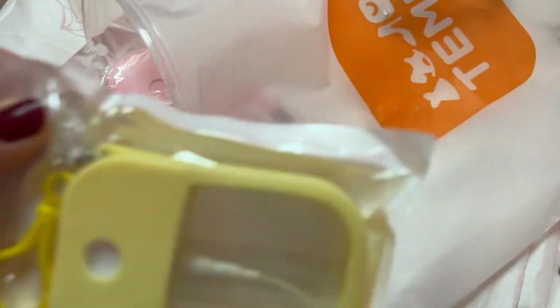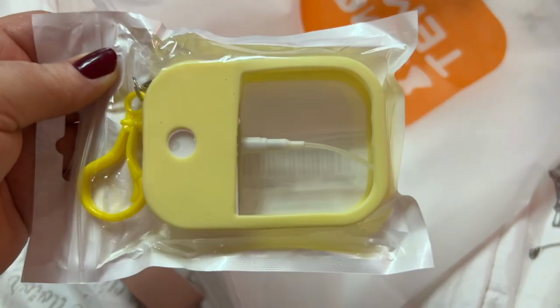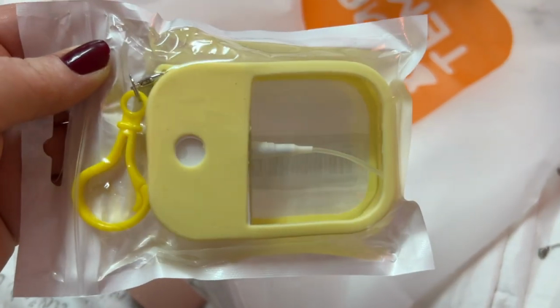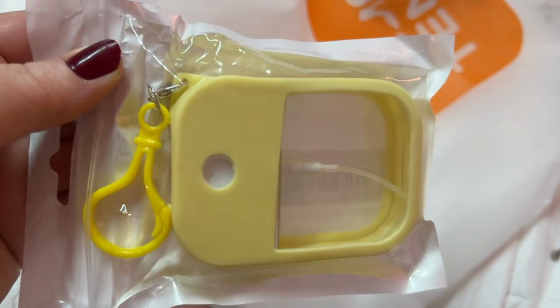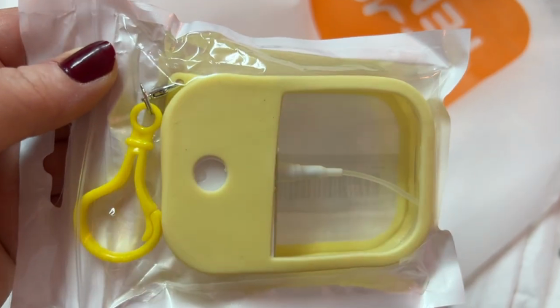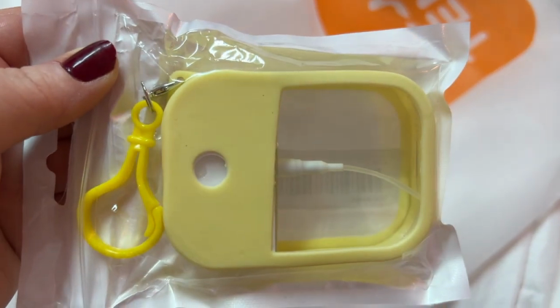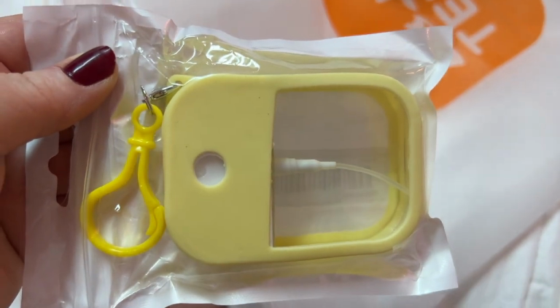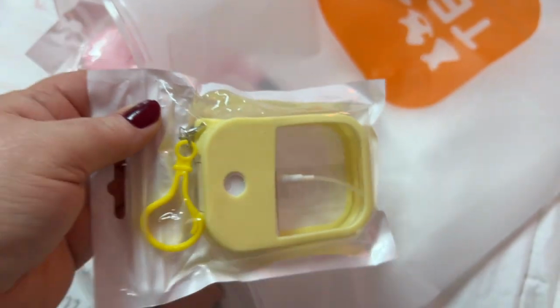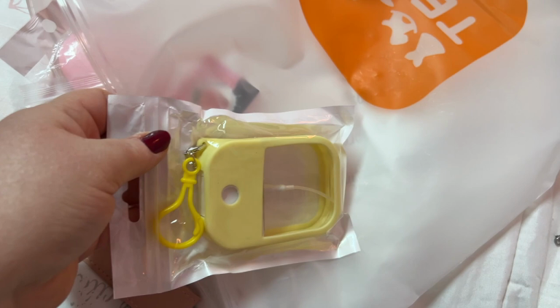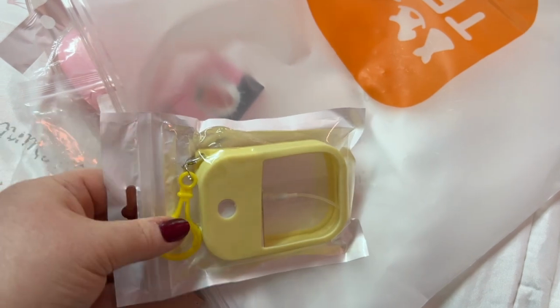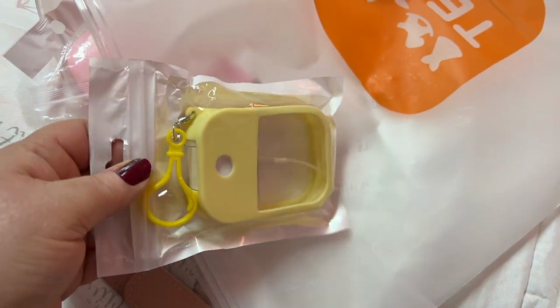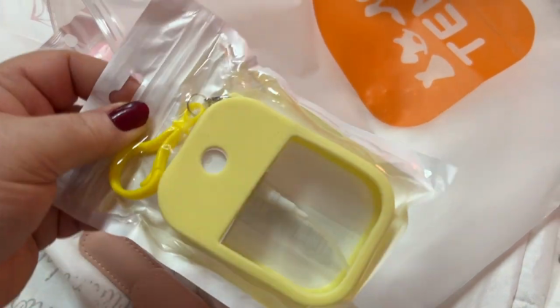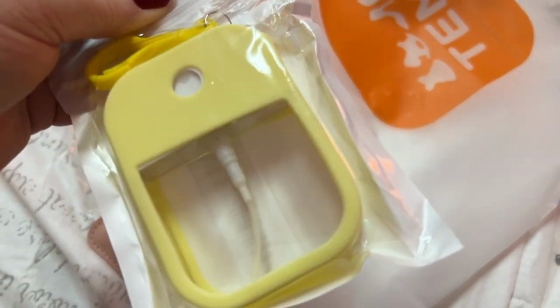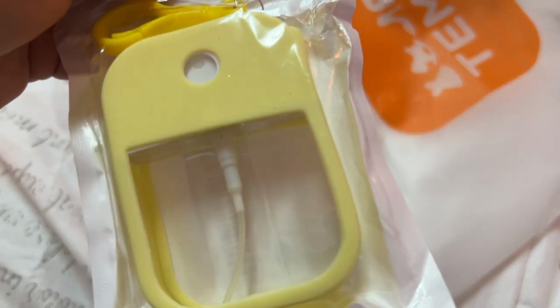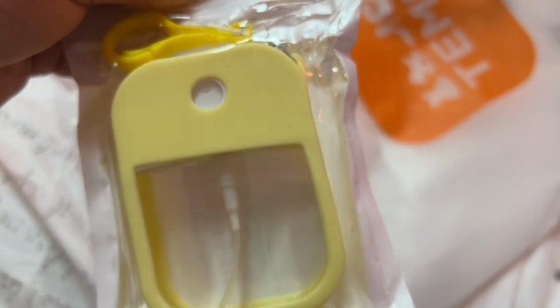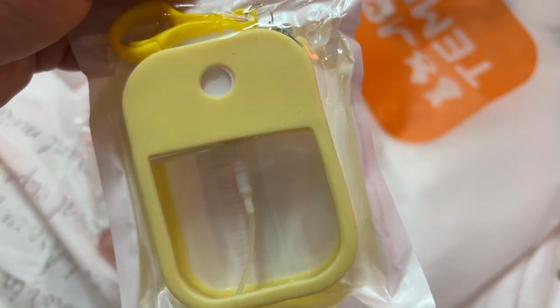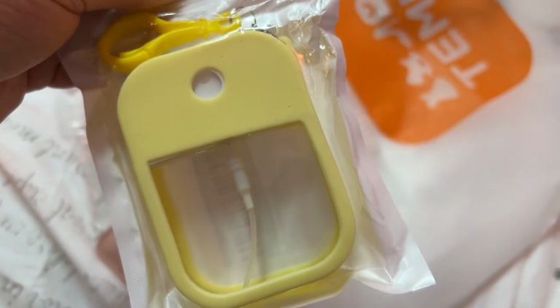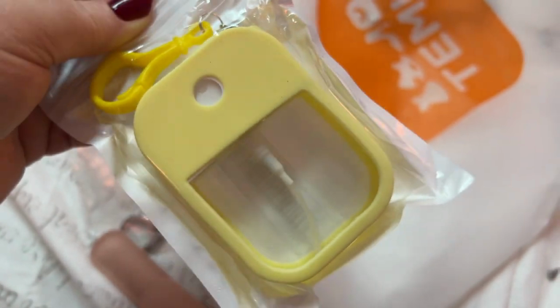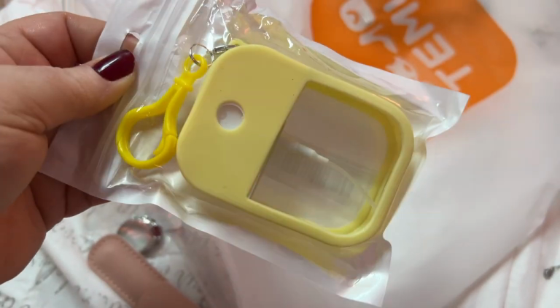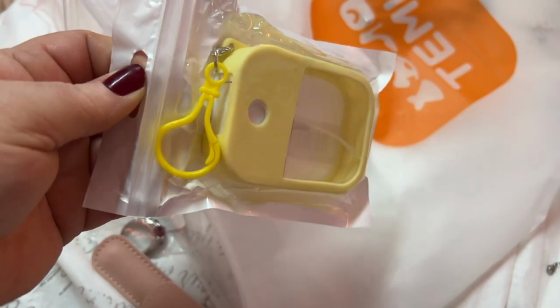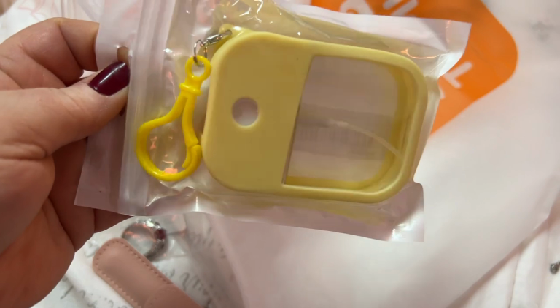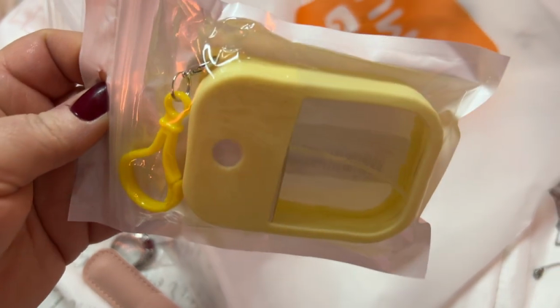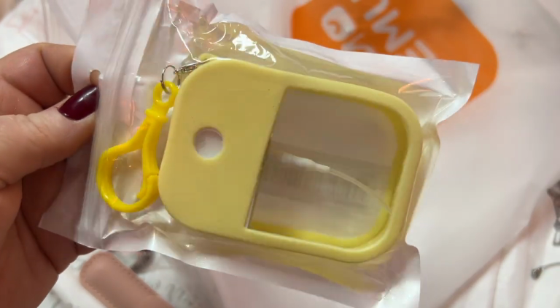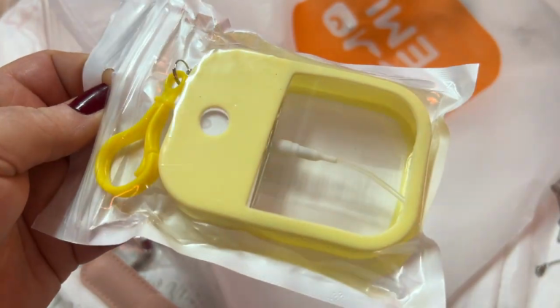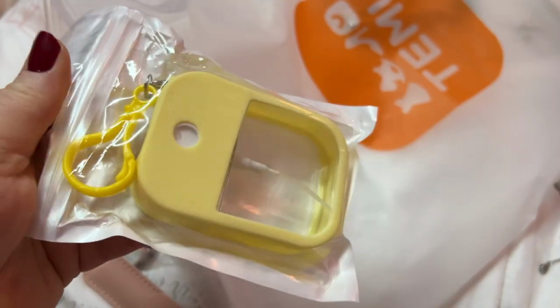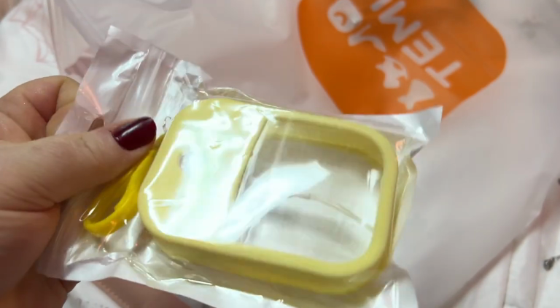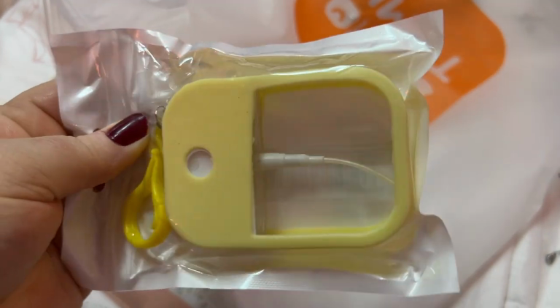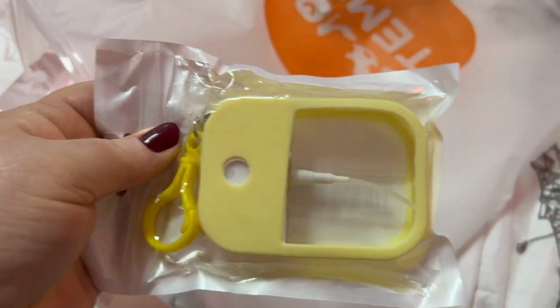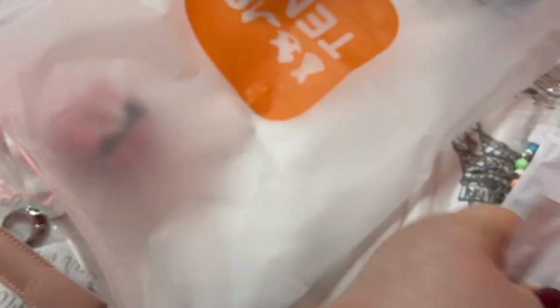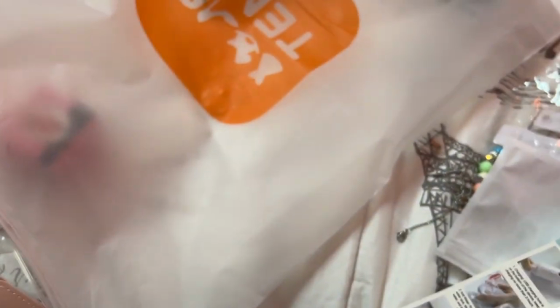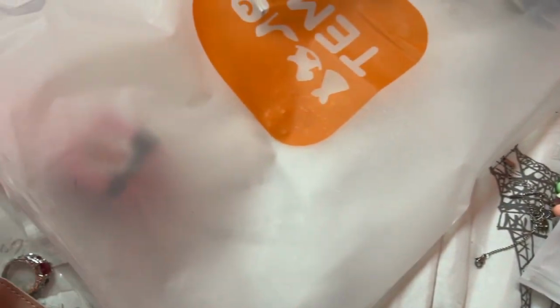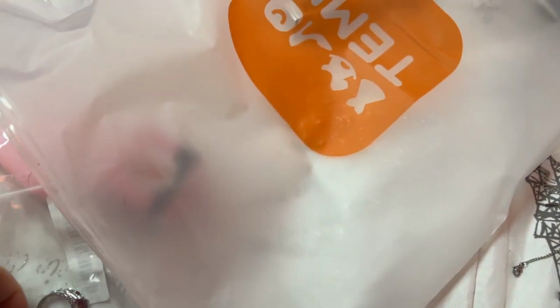Here's the spray bottle that the little funnels are for. I'm going to put some sanitizer in there. That is adorable!